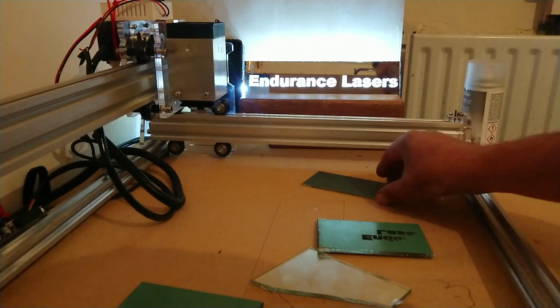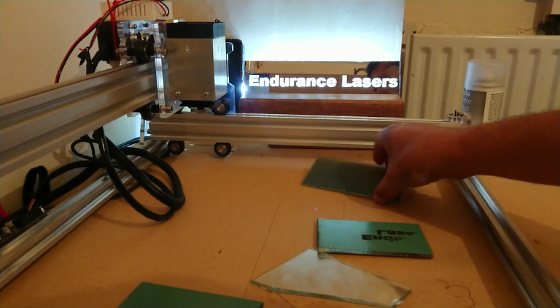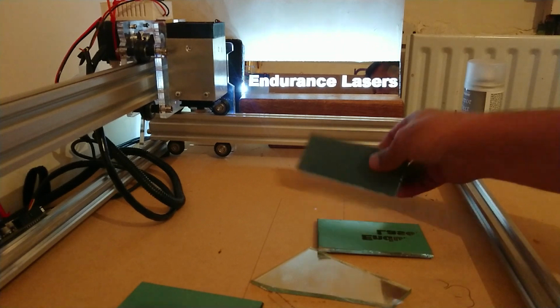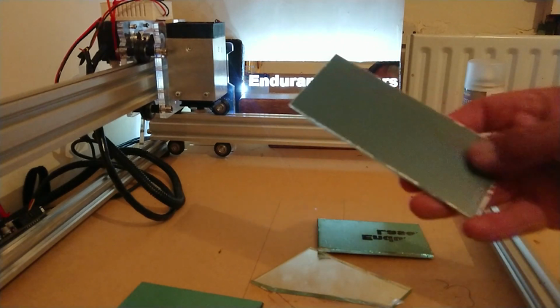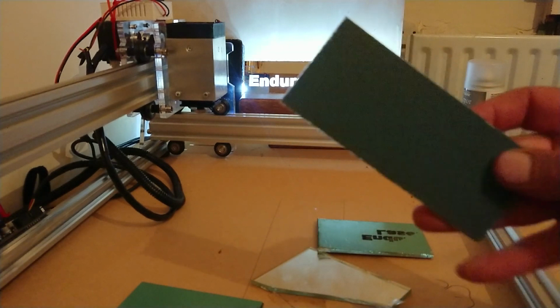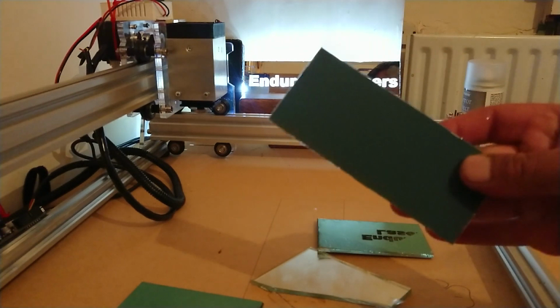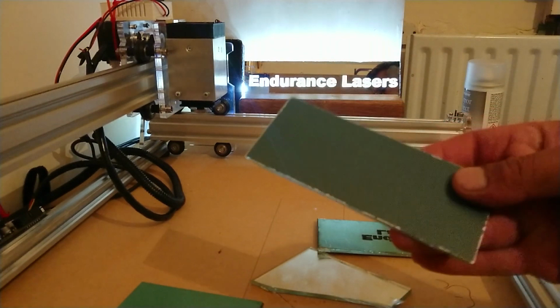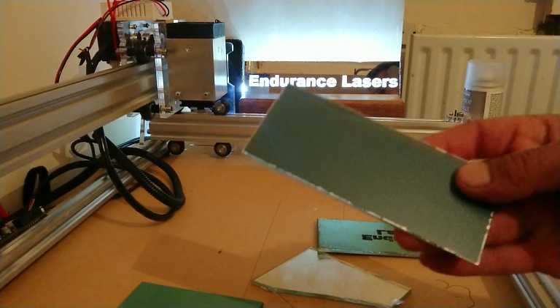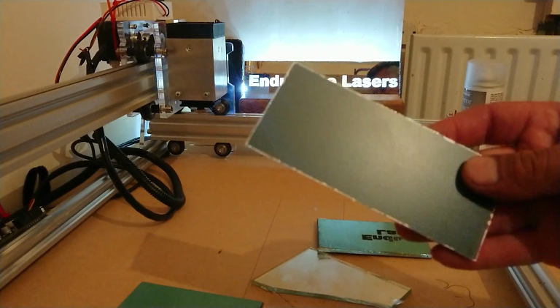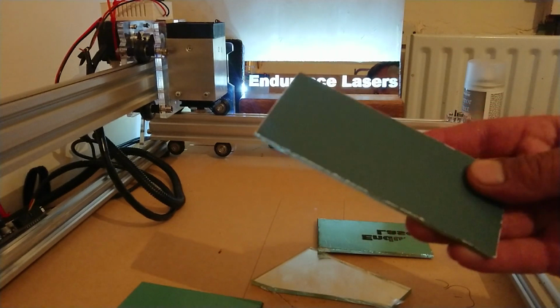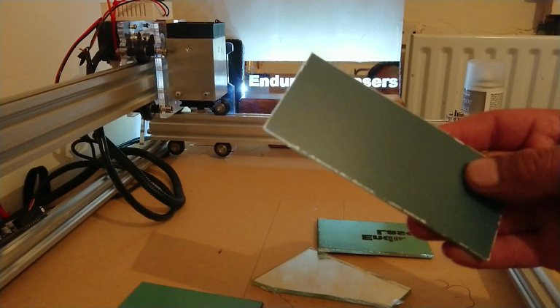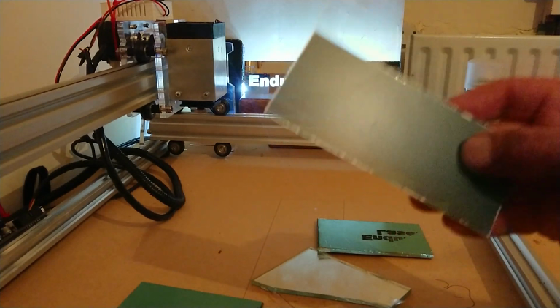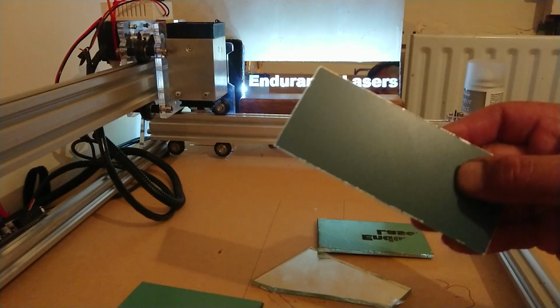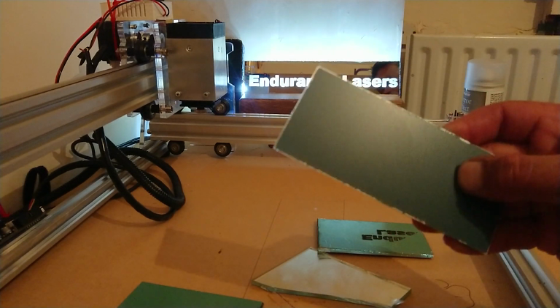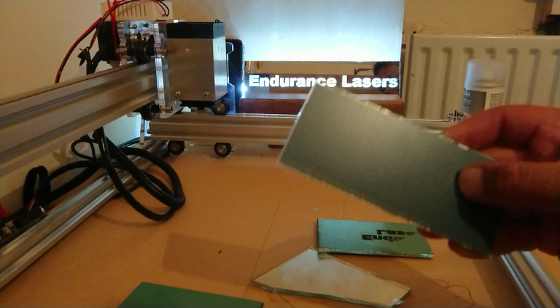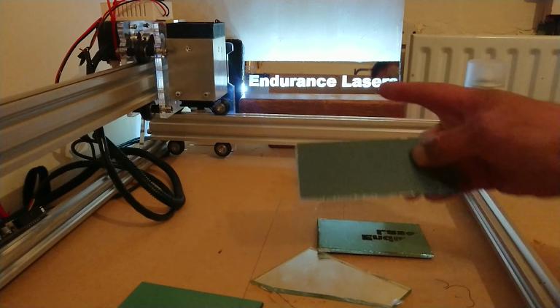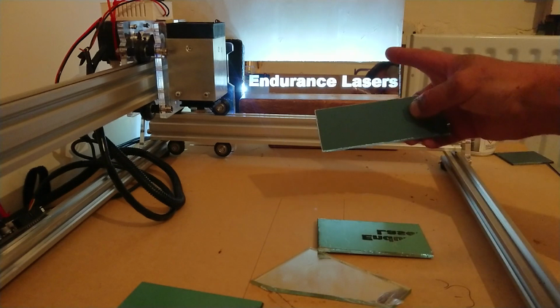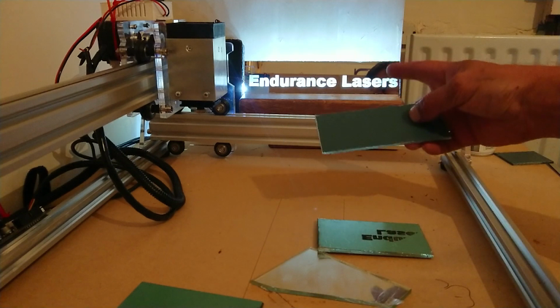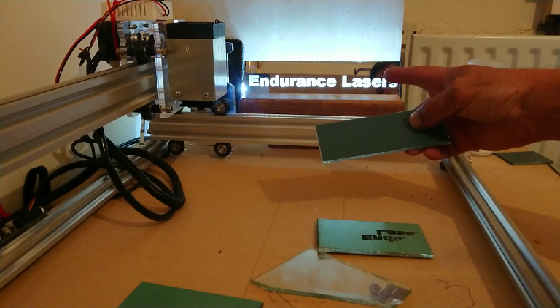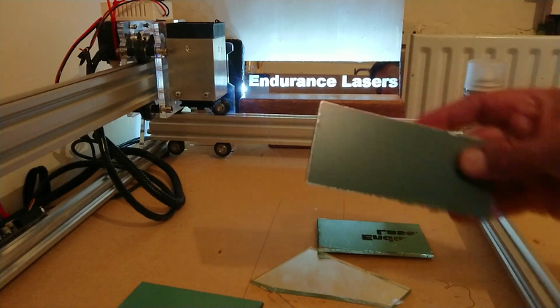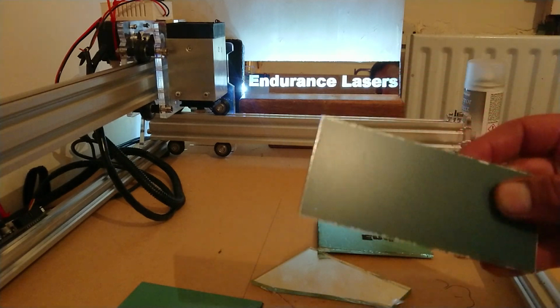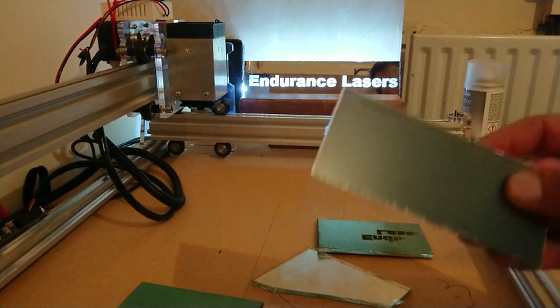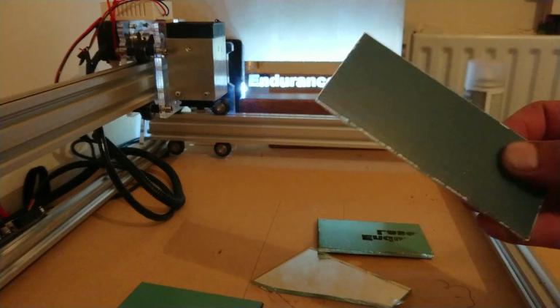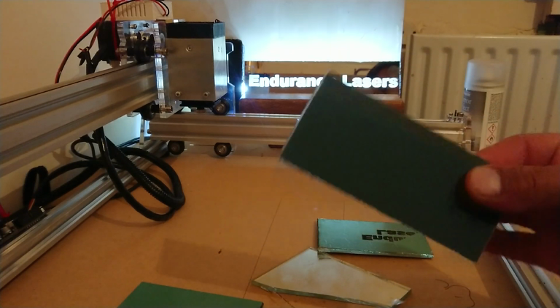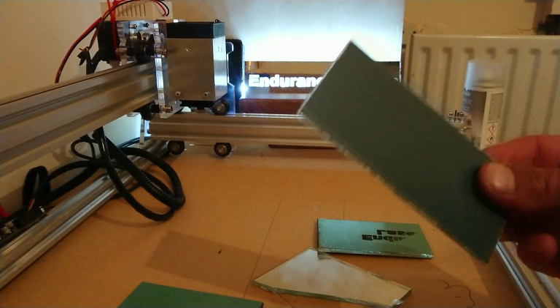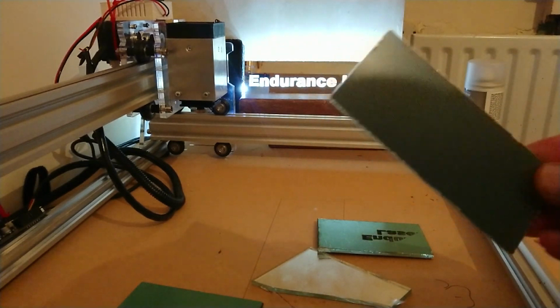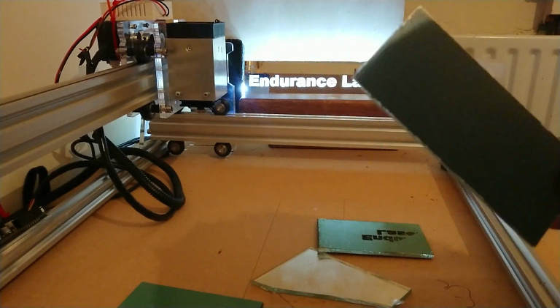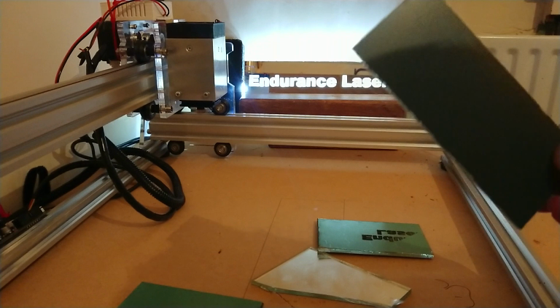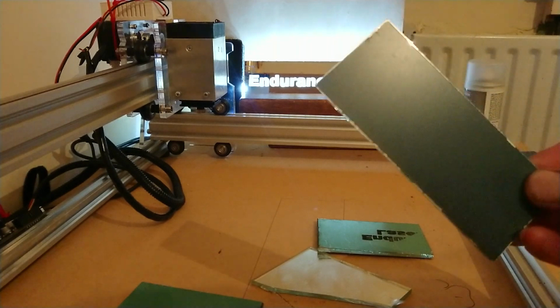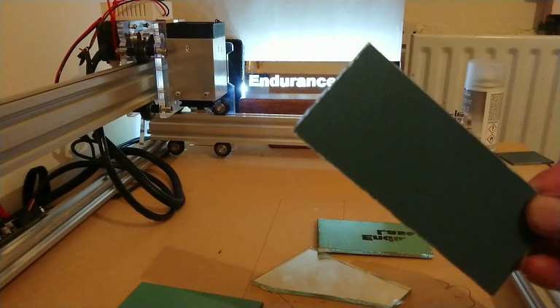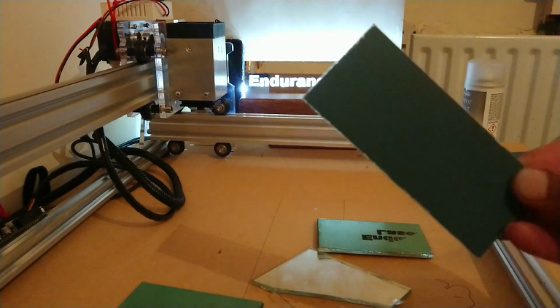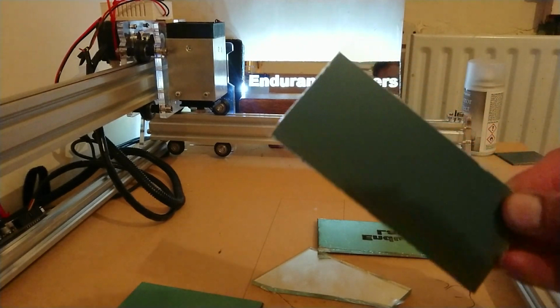You've also got this sort, which is a painted mirror. This is dead easy to laser — this is what the one in the background was done with. You can also produce this yourself, which I'll tell you how to do in a moment.